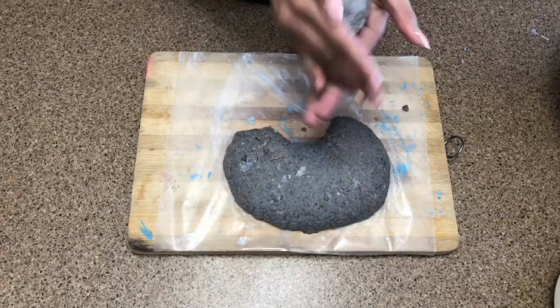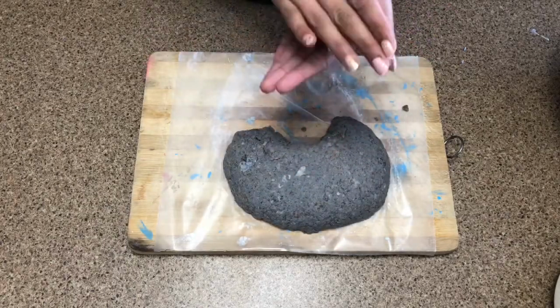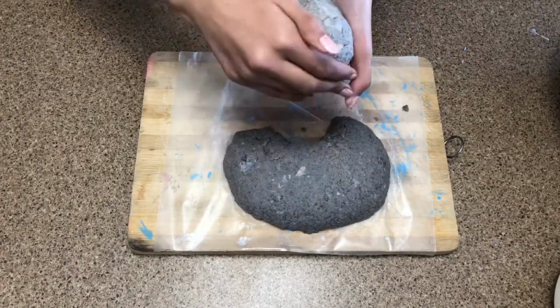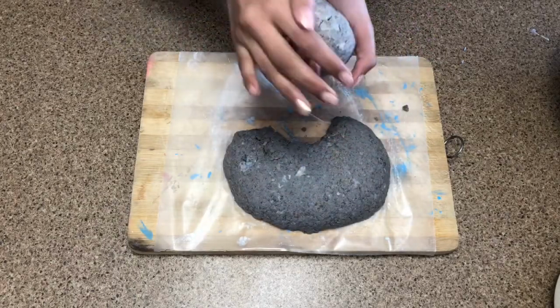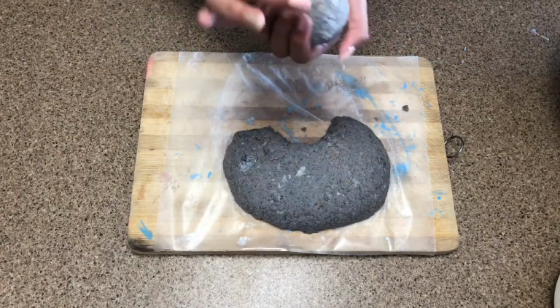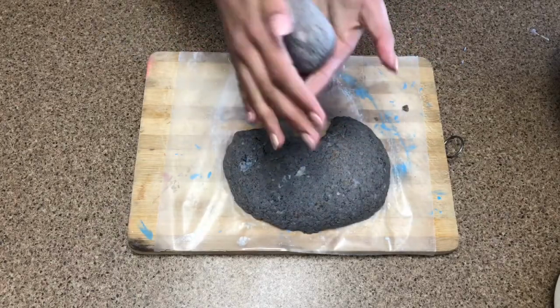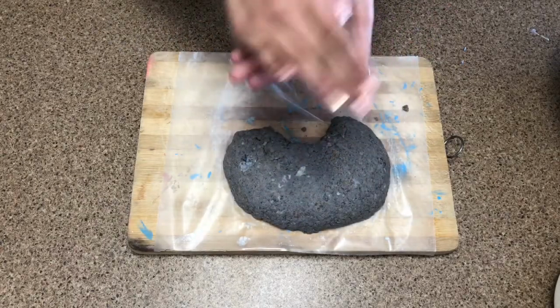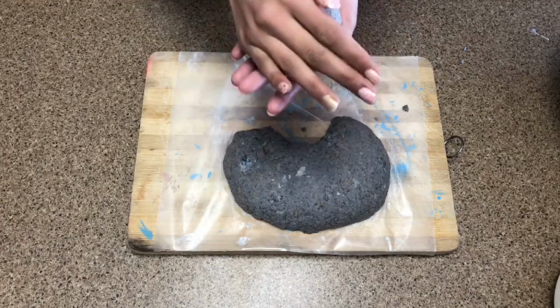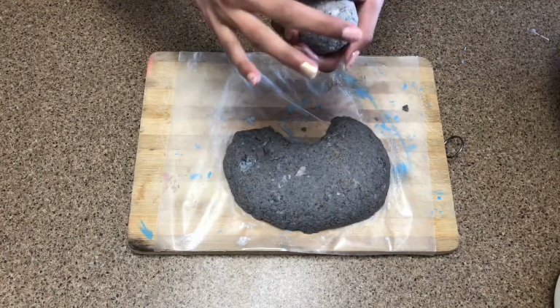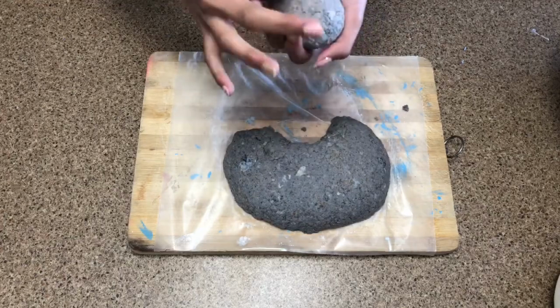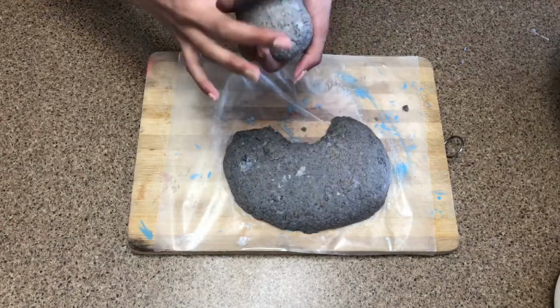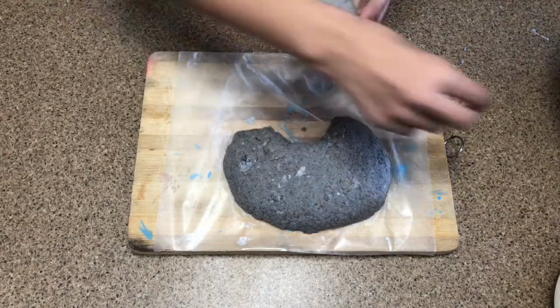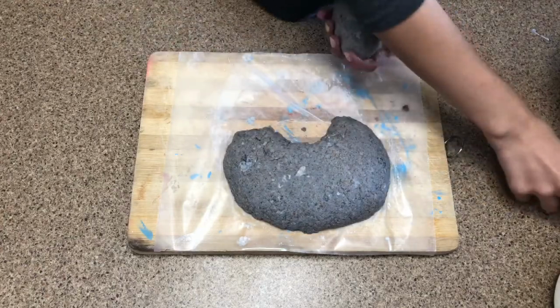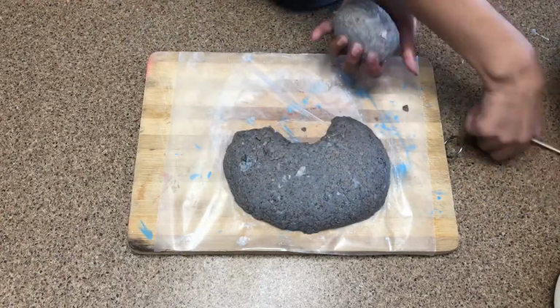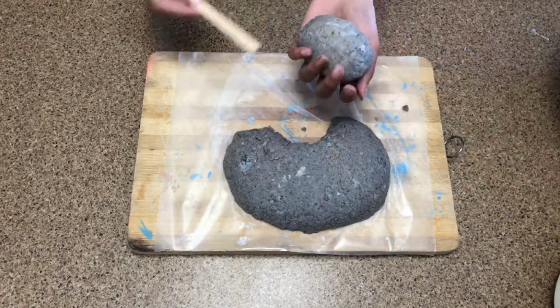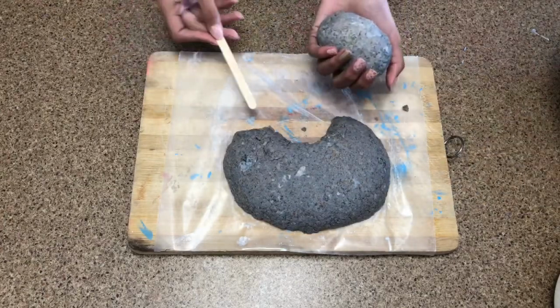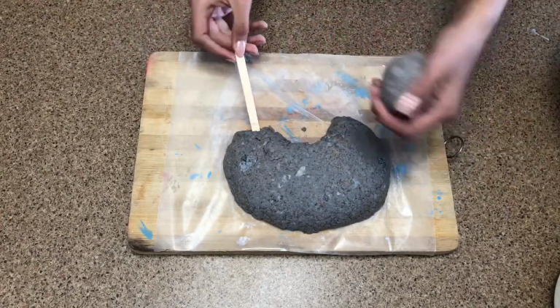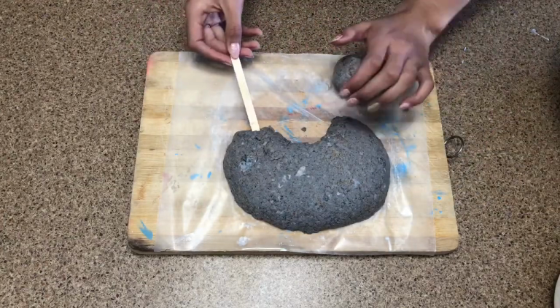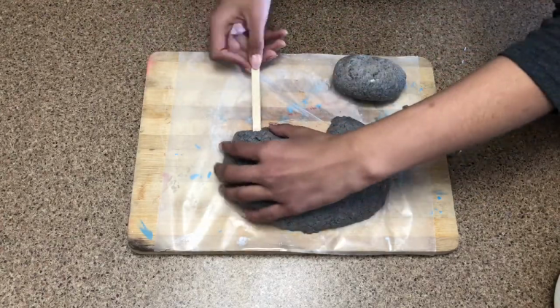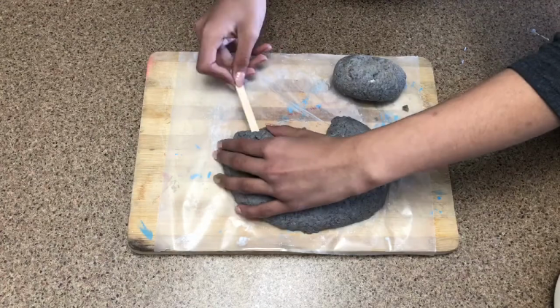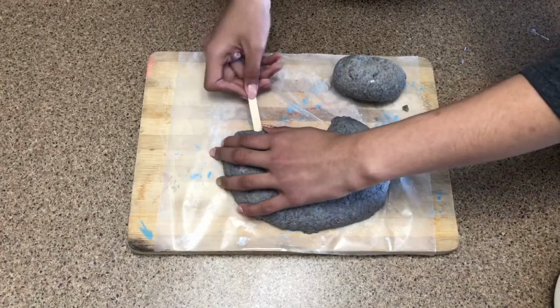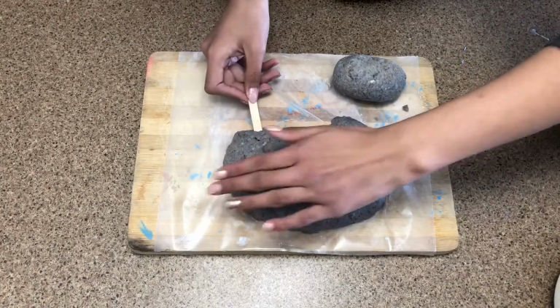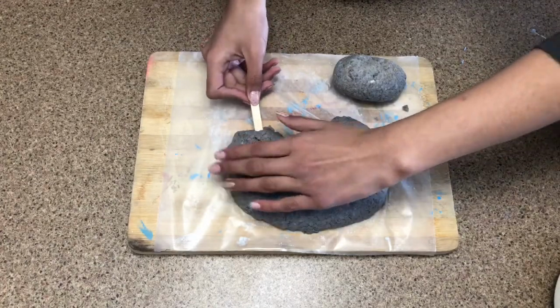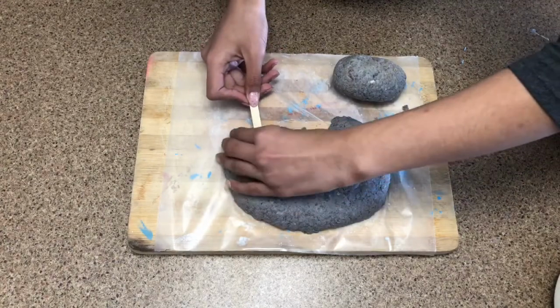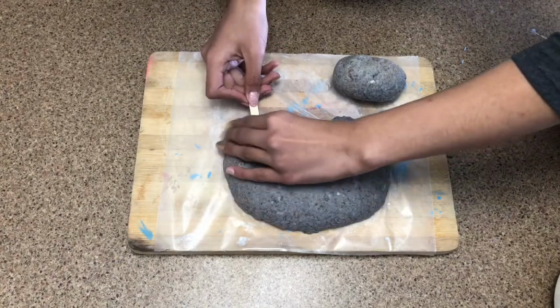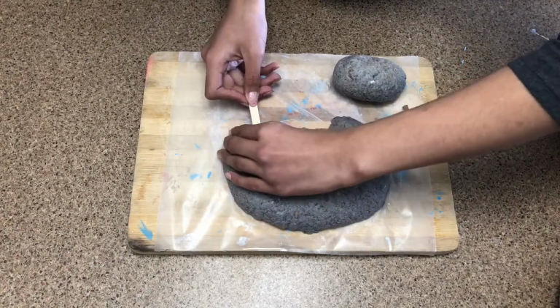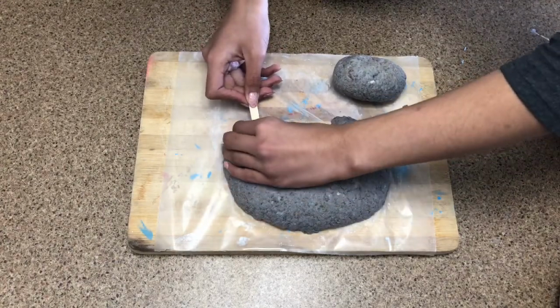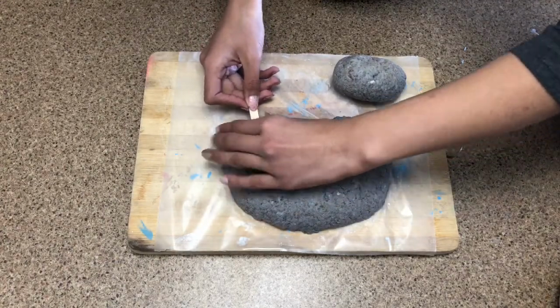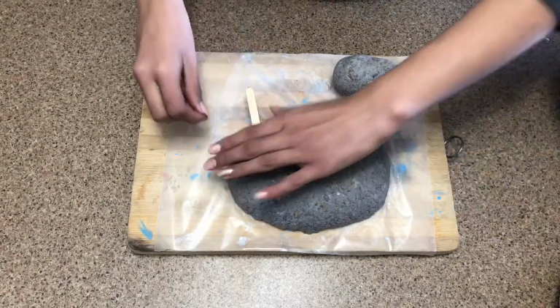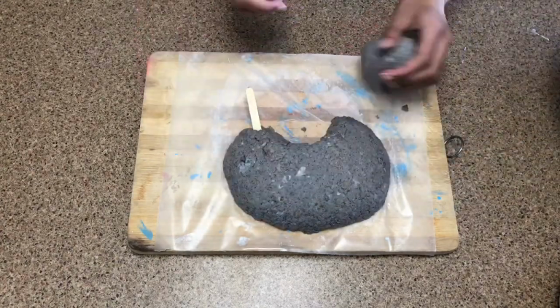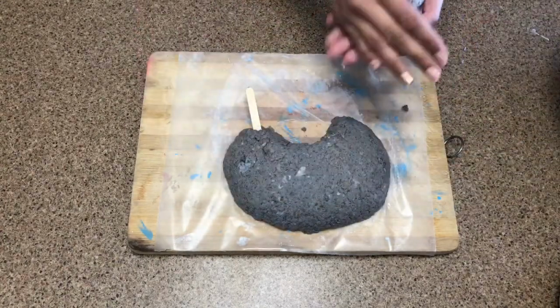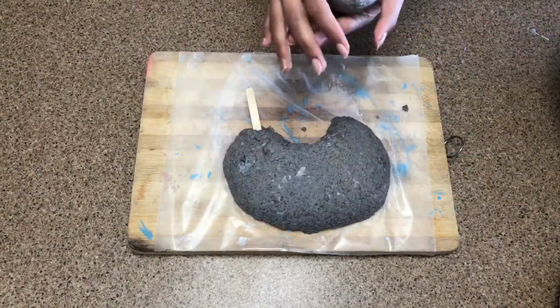Once you have the ball ready, you want to just flatten it out and make an oval shape until you like it — this is going to be for the legs. Now what we're going to do is stick in a popsicle stick, and then take that round oval we made for the leg and just stick it onto the popsicle stick as well.